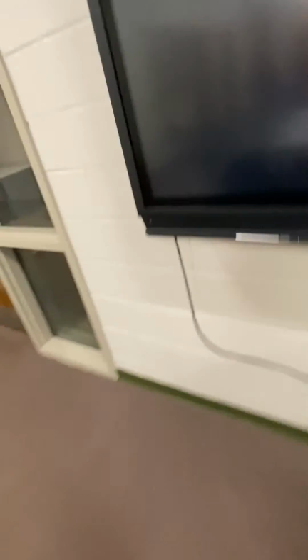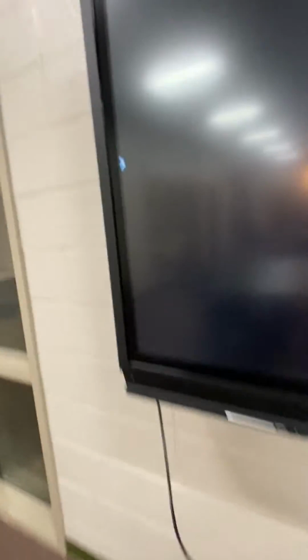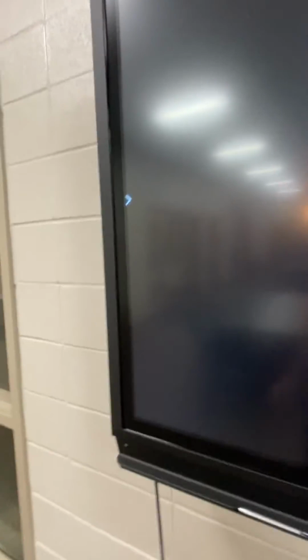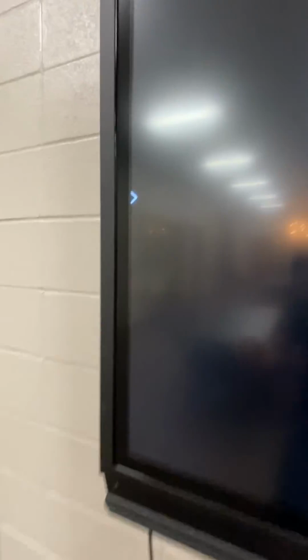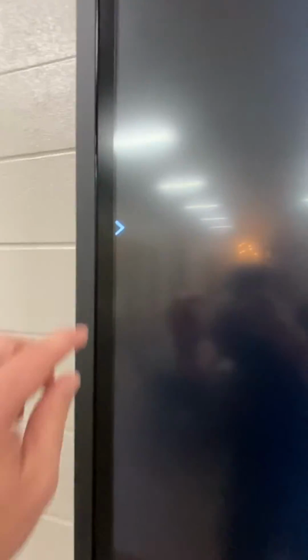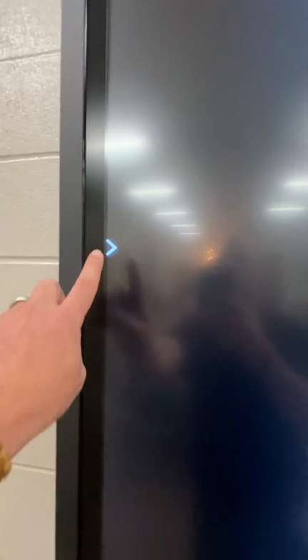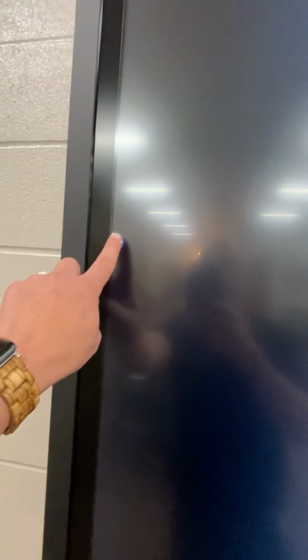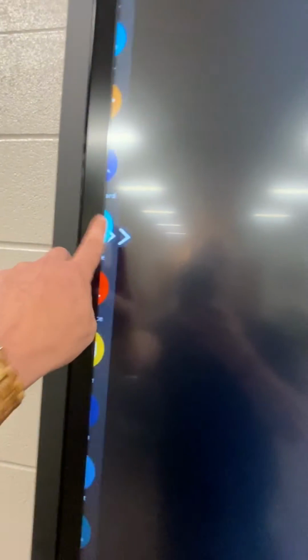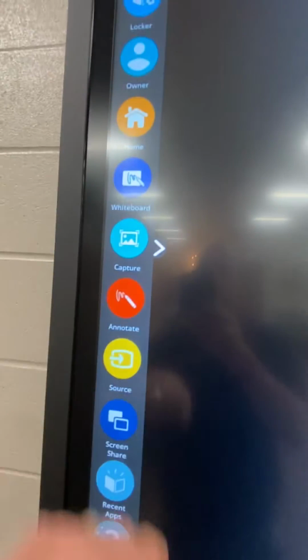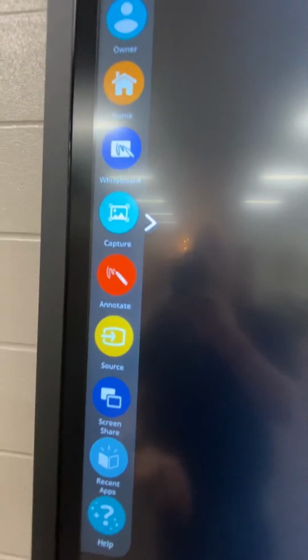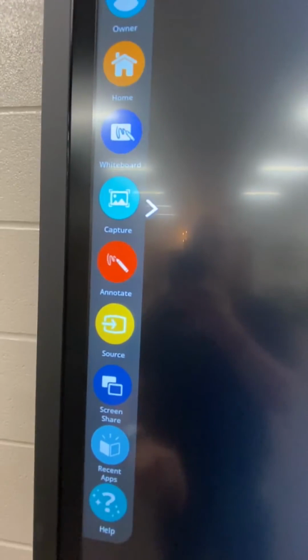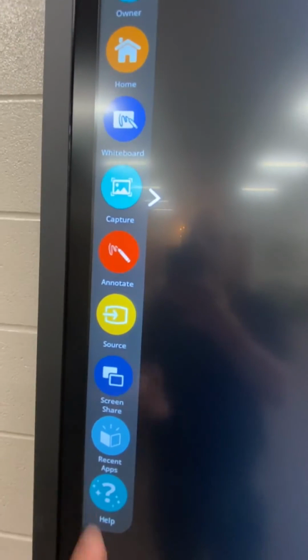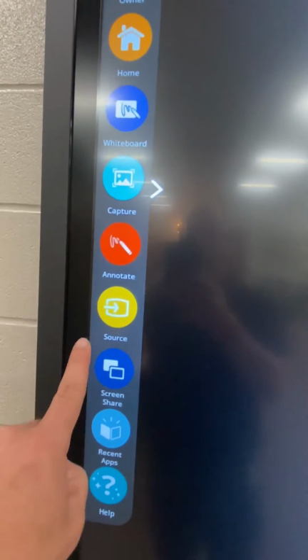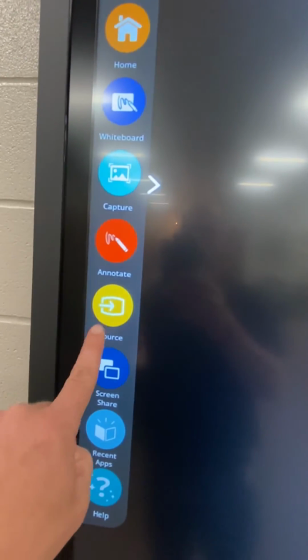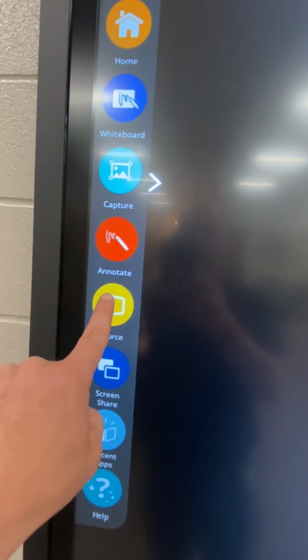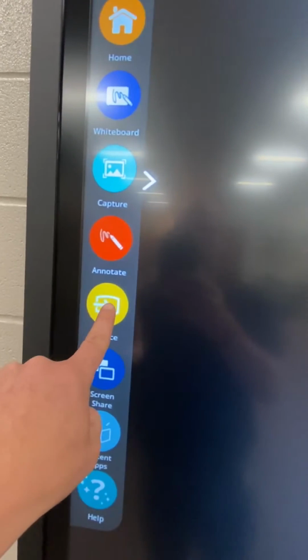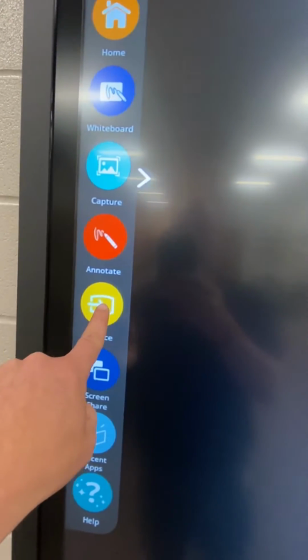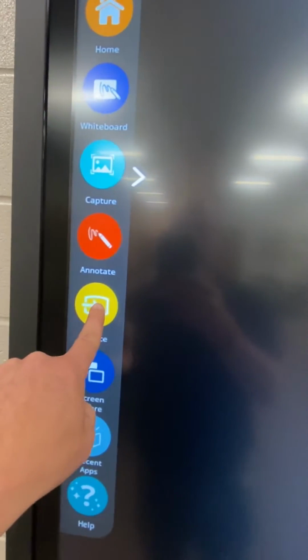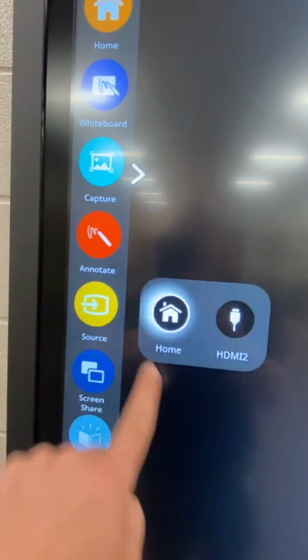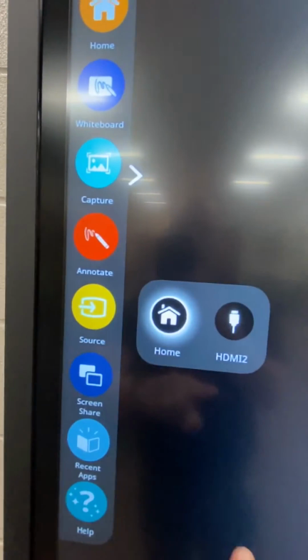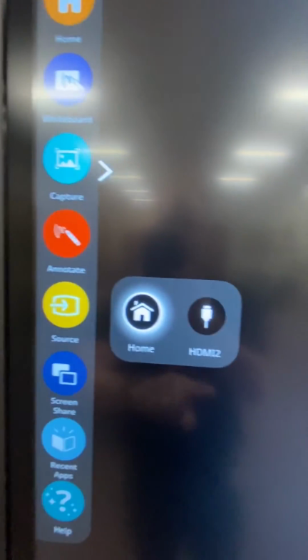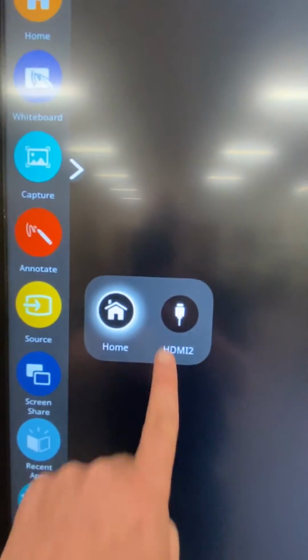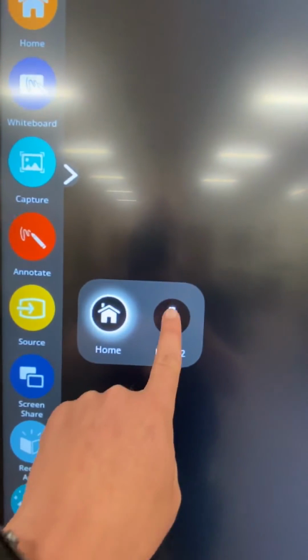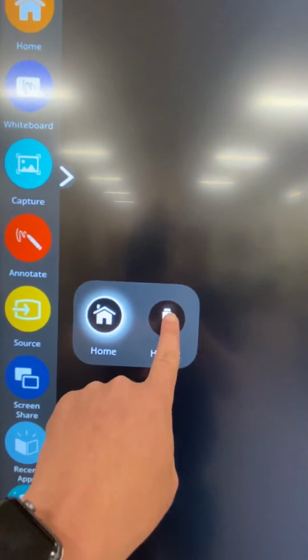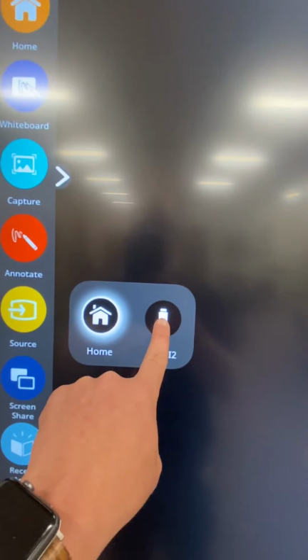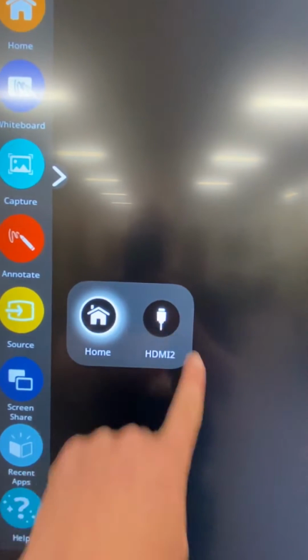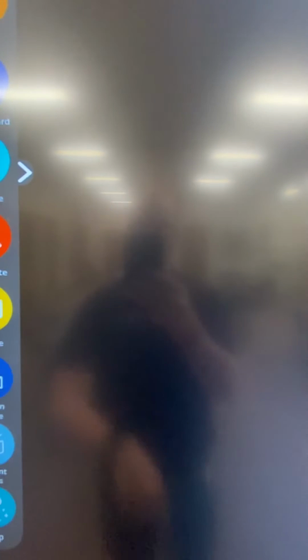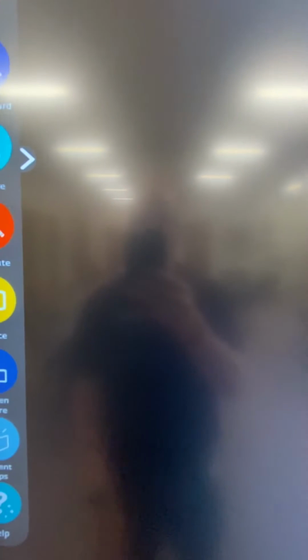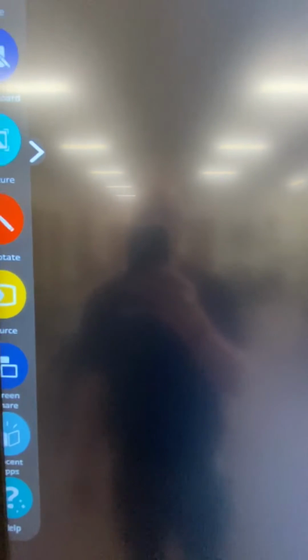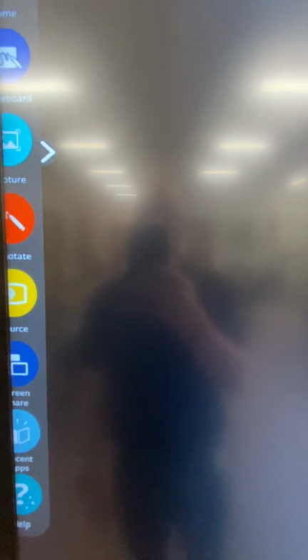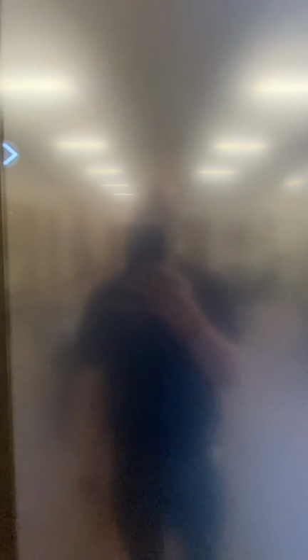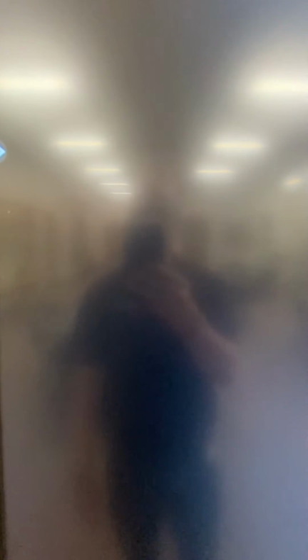Then go to your TV, go to Essential Apps, hit Source and HDMI. And this will bring up your computer screen.